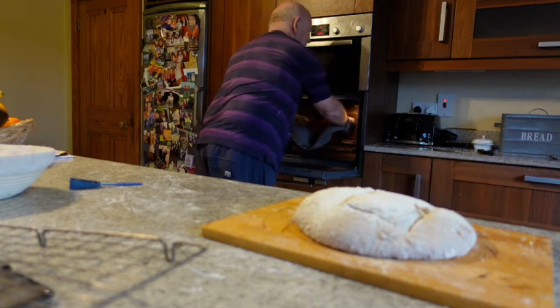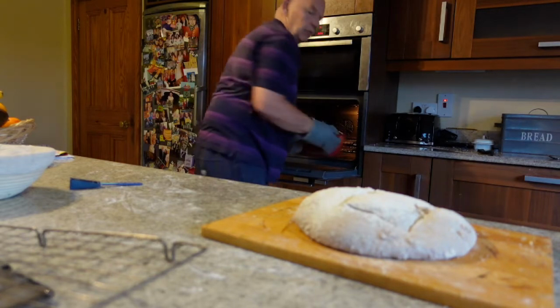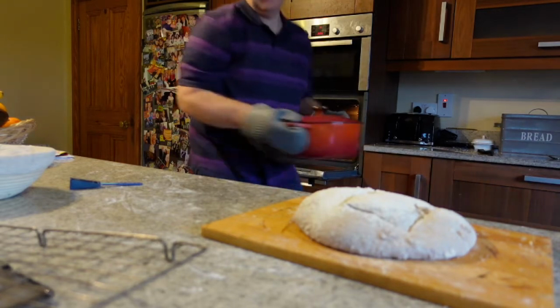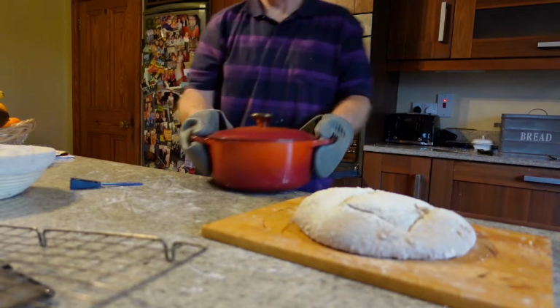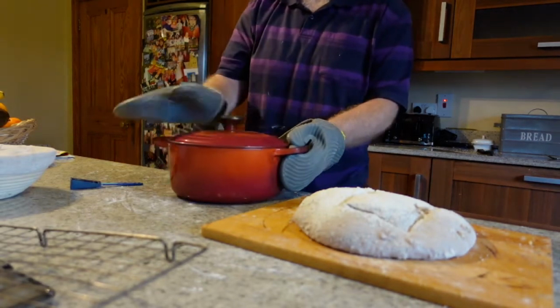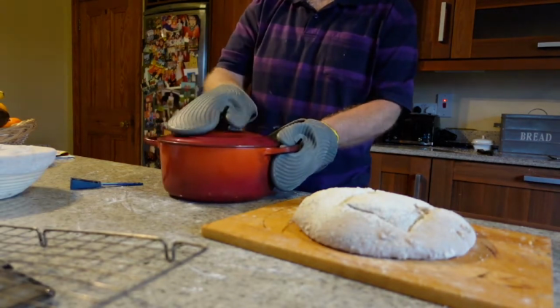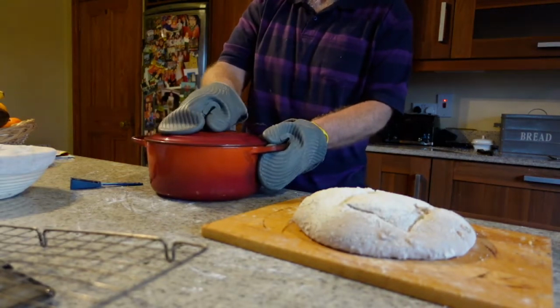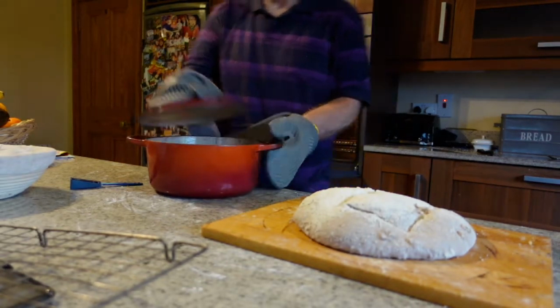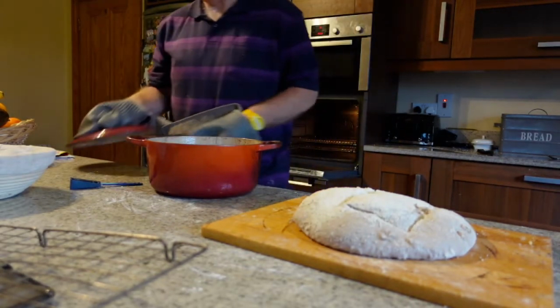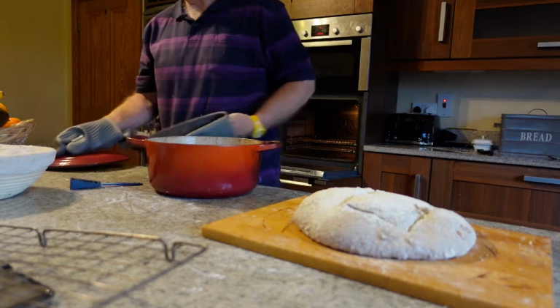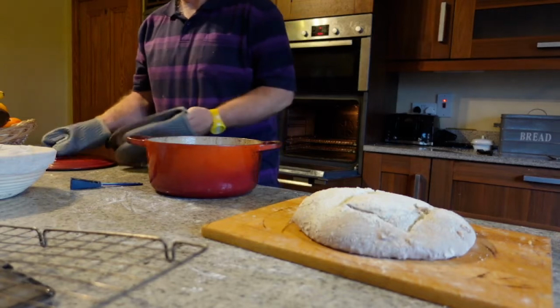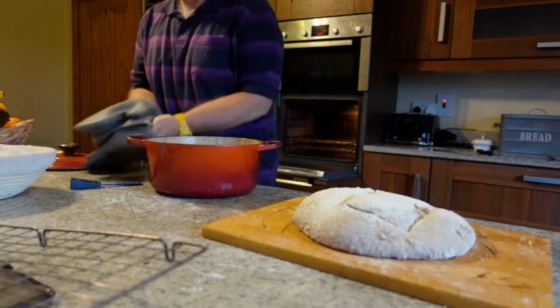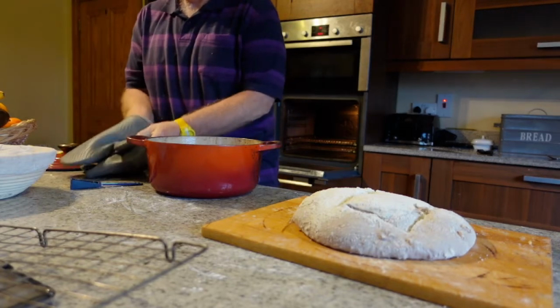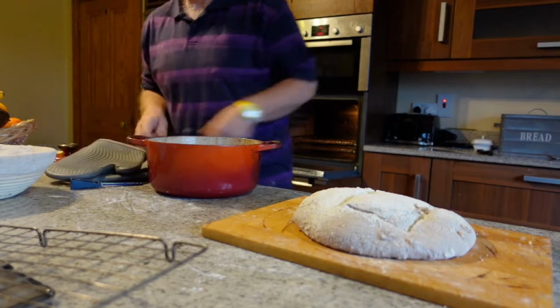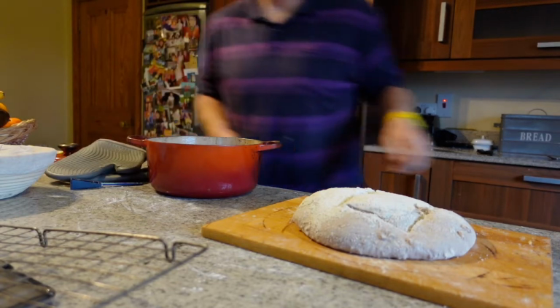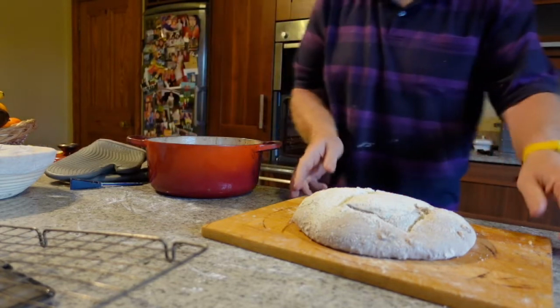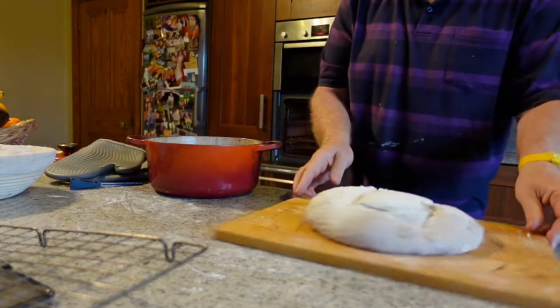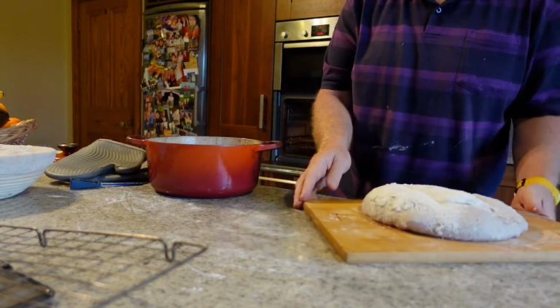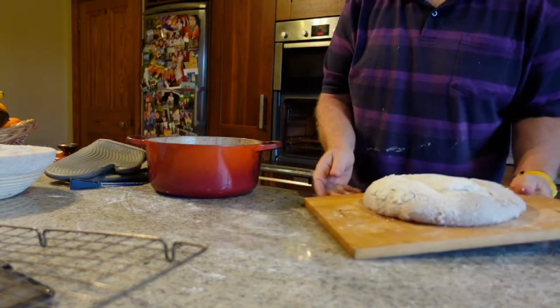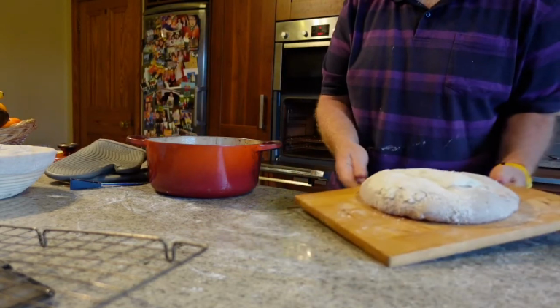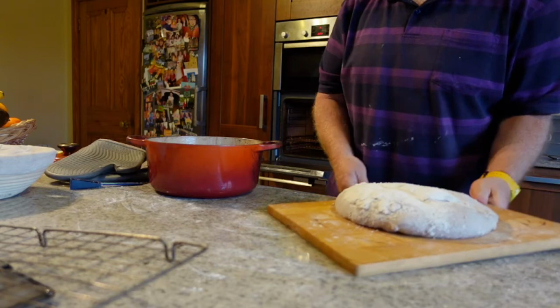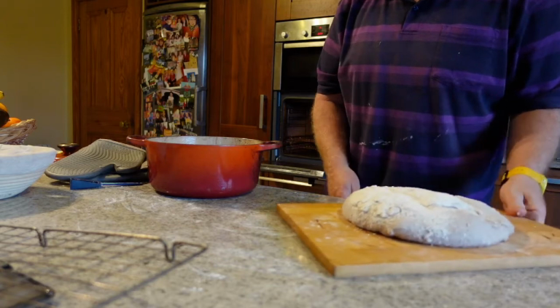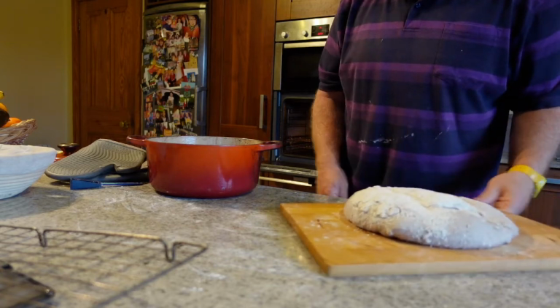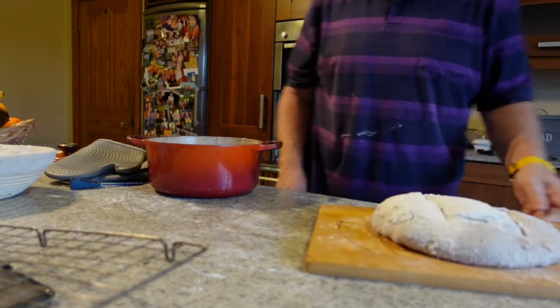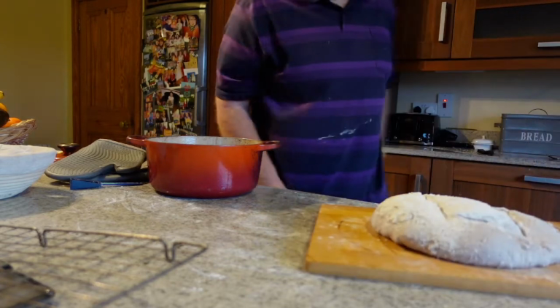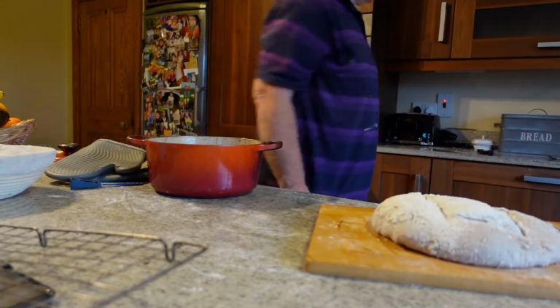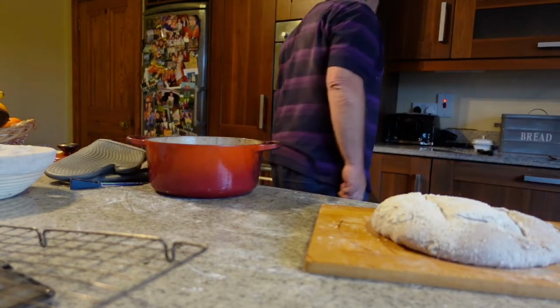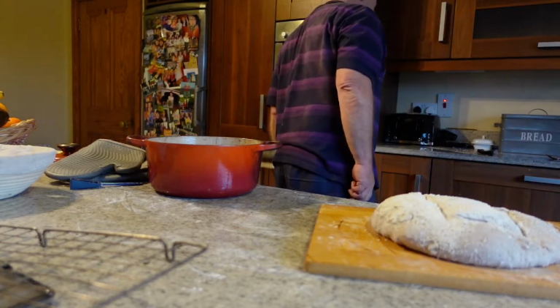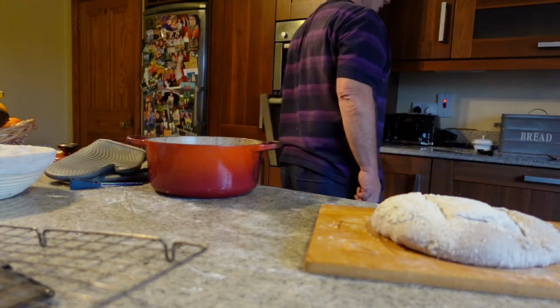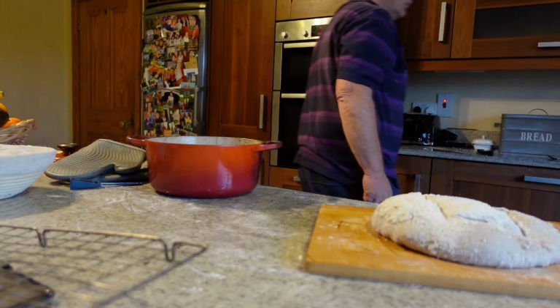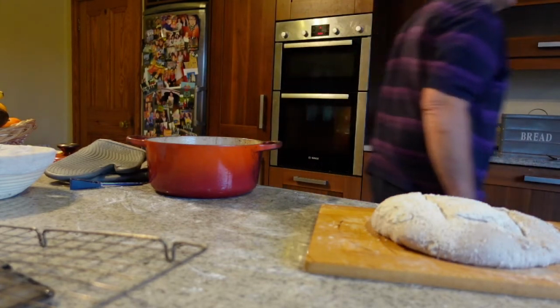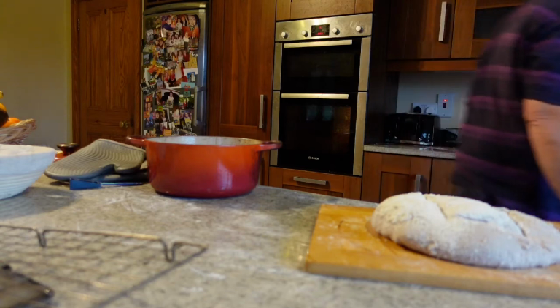This is my Le Creuset dish which I use. It seals in the bread and it seals in the moisture. When the heat hits it, it's retained — but my difficulty here is getting the bloody bread into the Le Creuset.